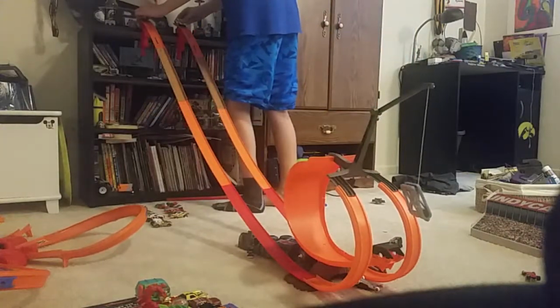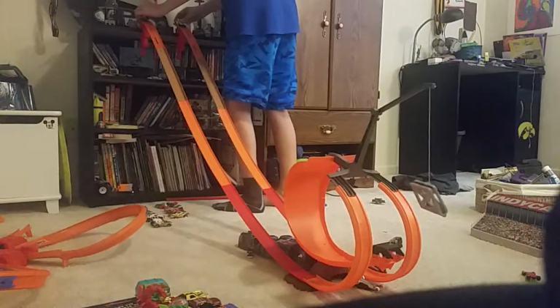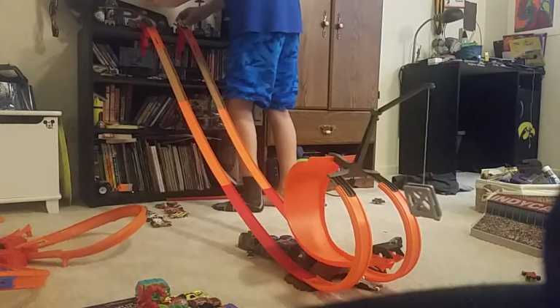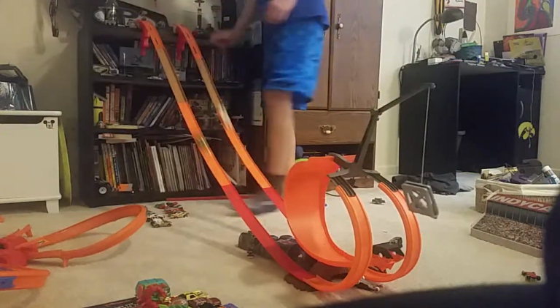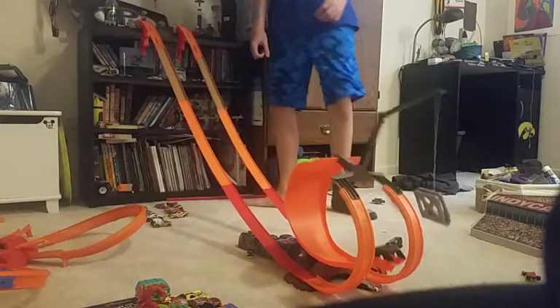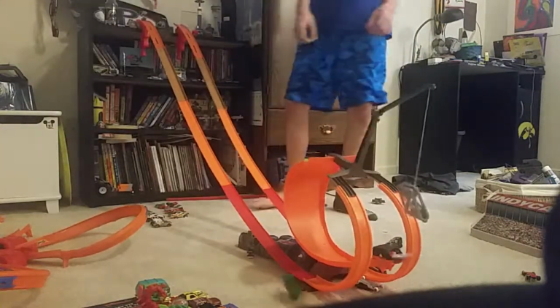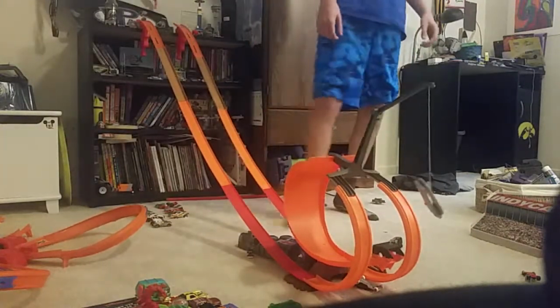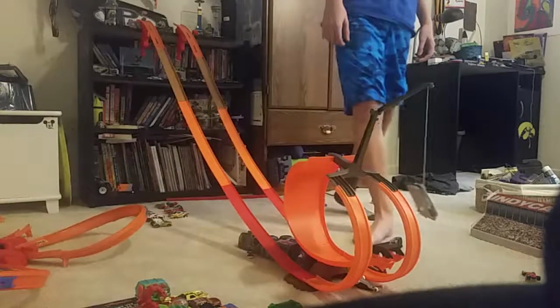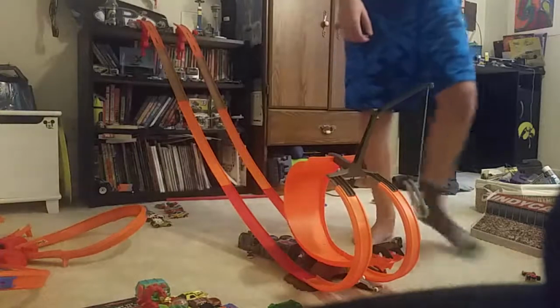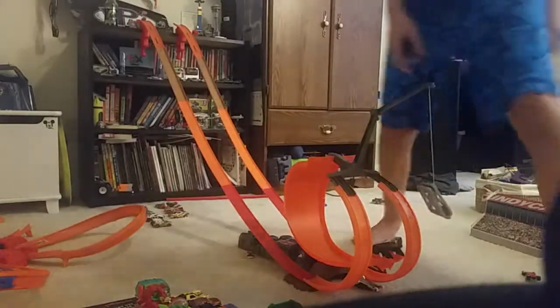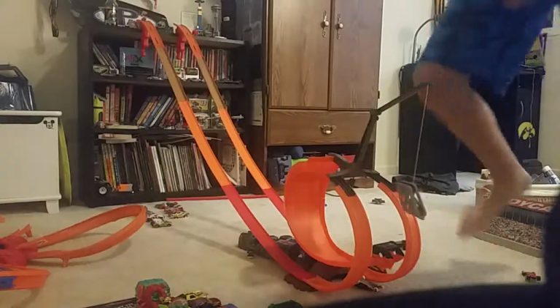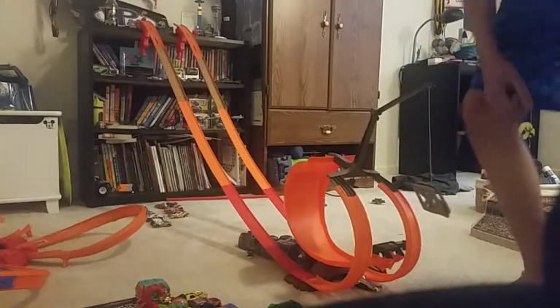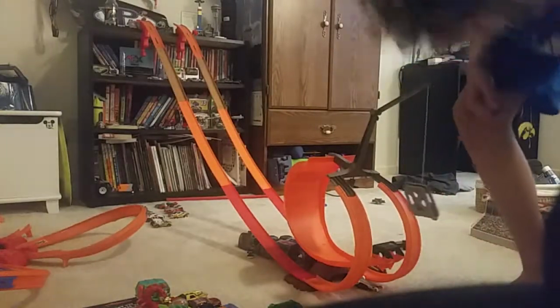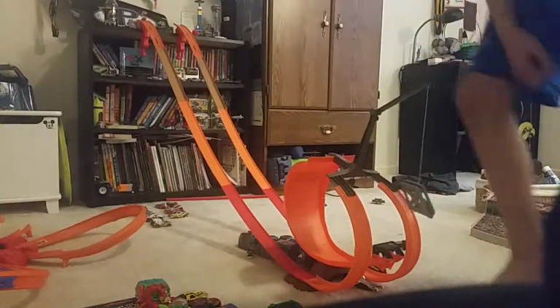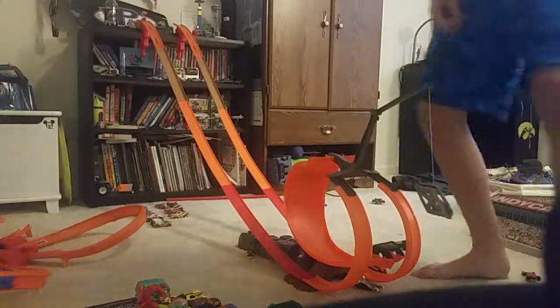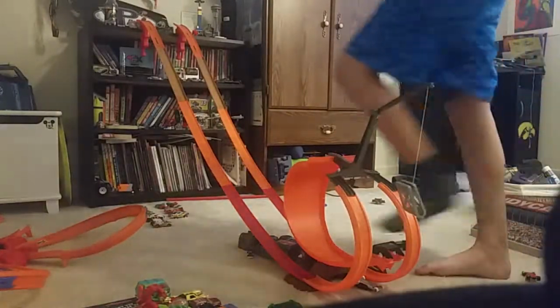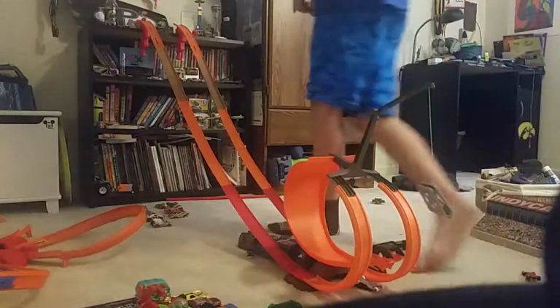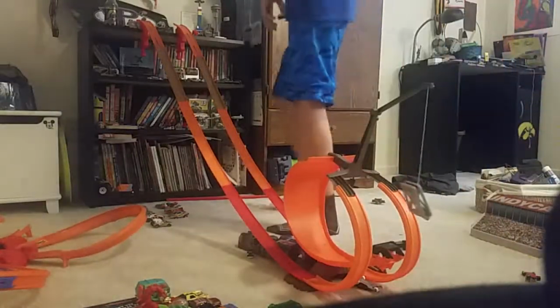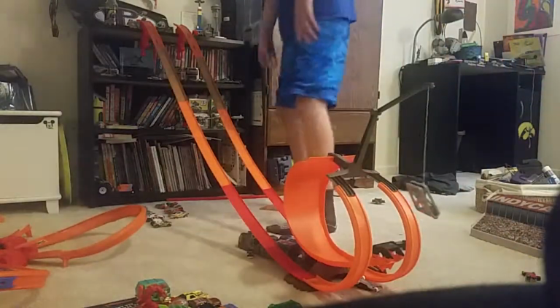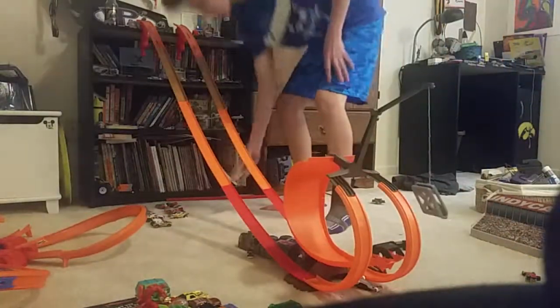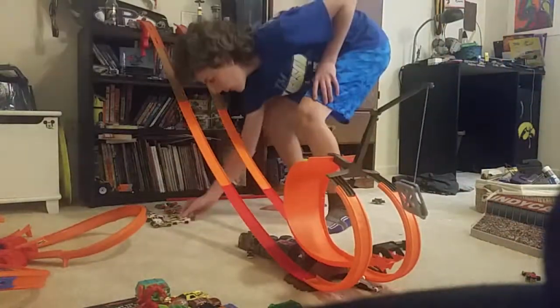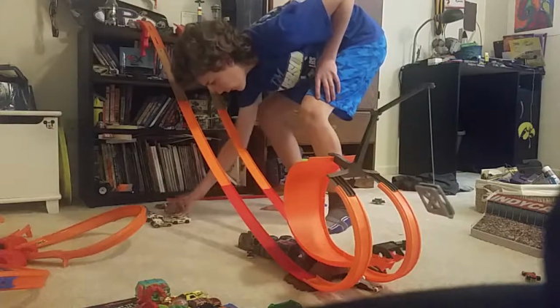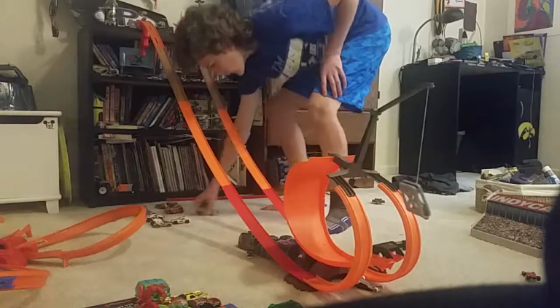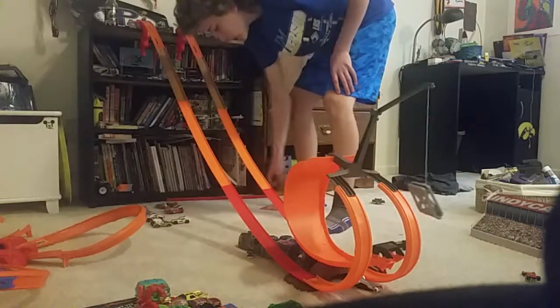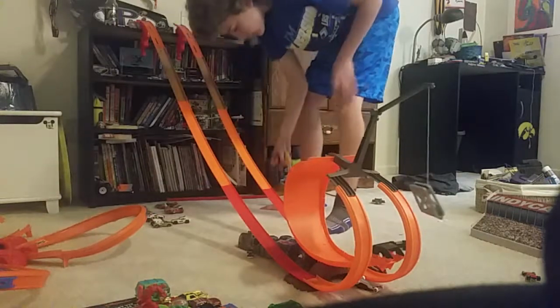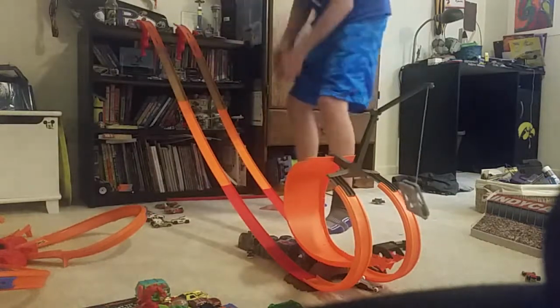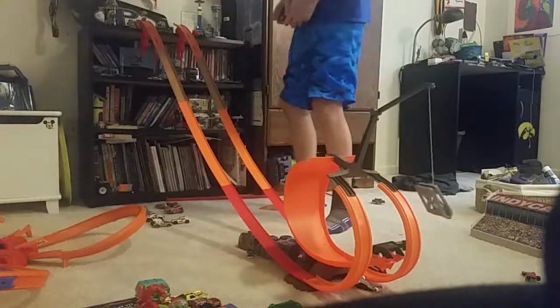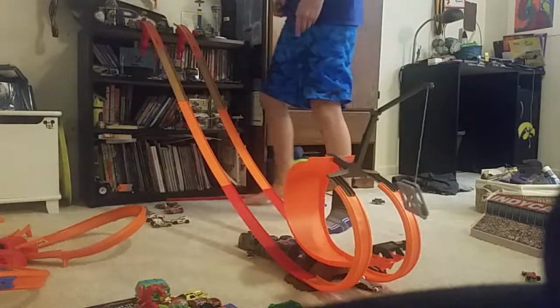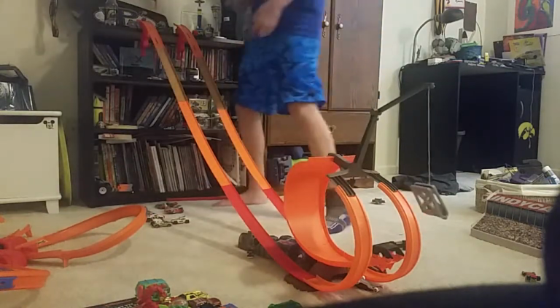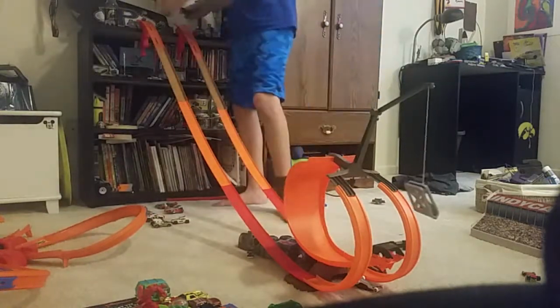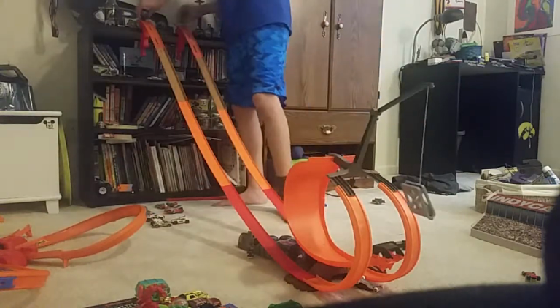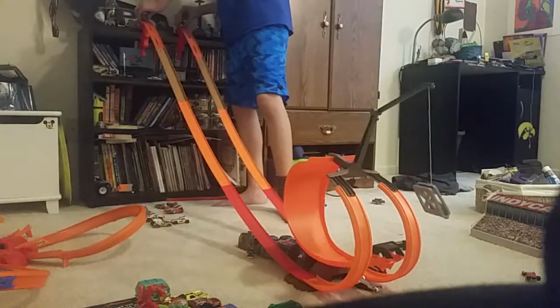Three, two, one, go. The truck with the wing will move on to the round of eight. Next up we have the Camaro and the other one. Here we go, three, two, one, go.